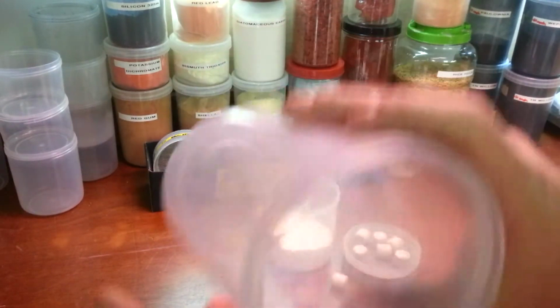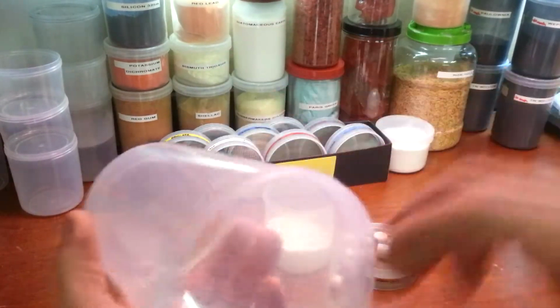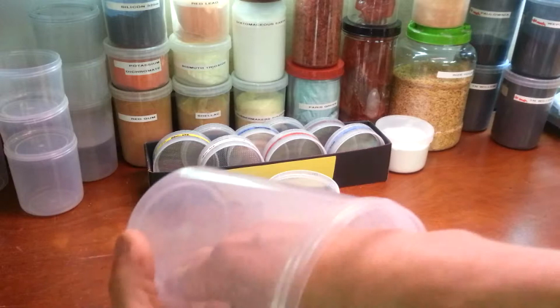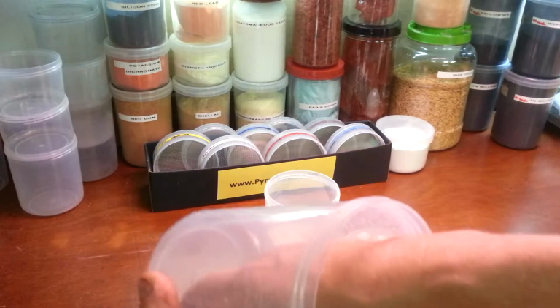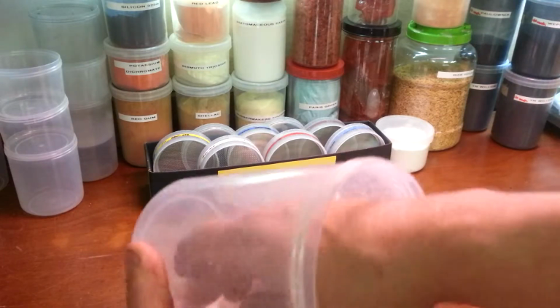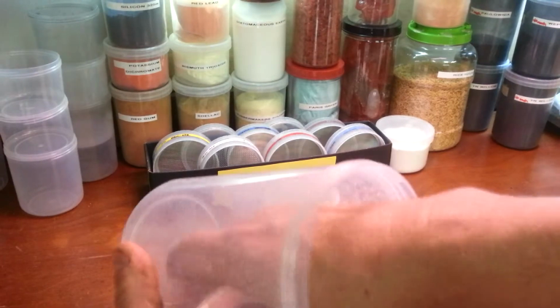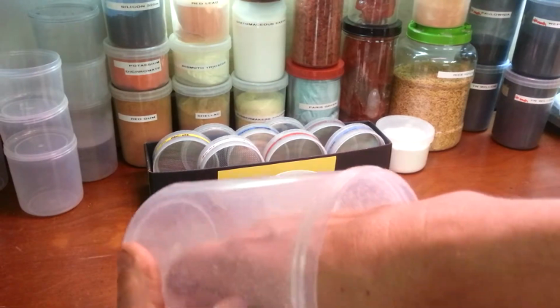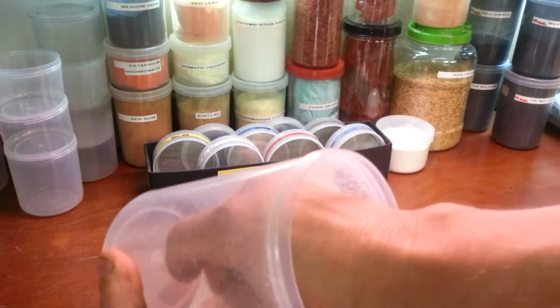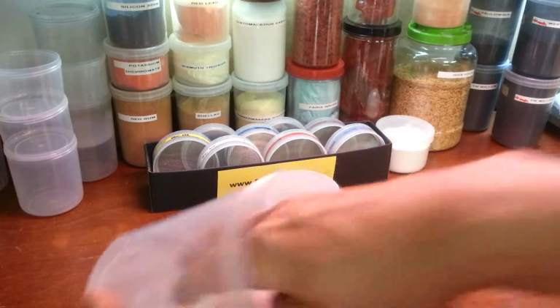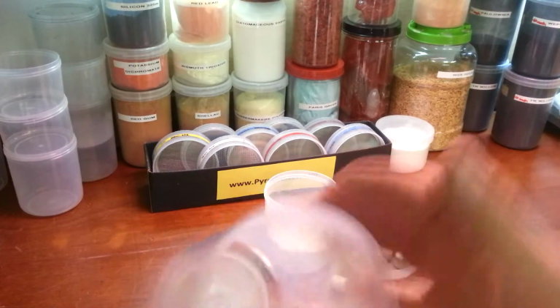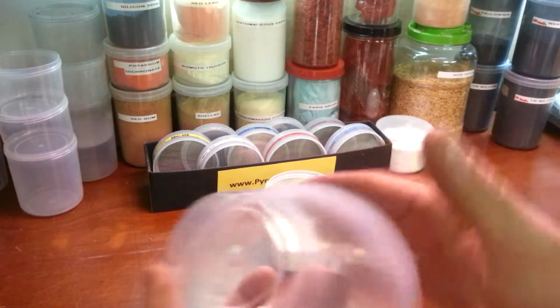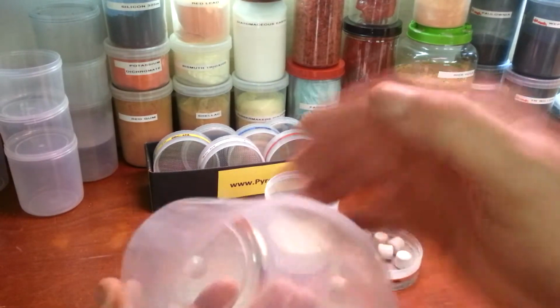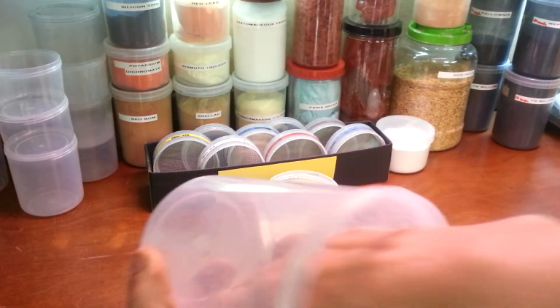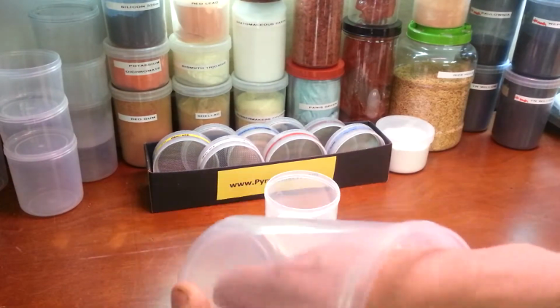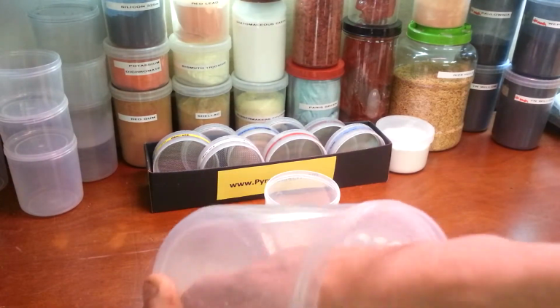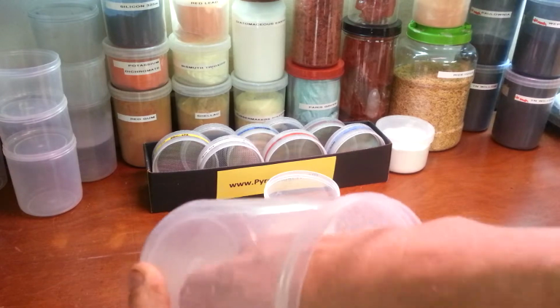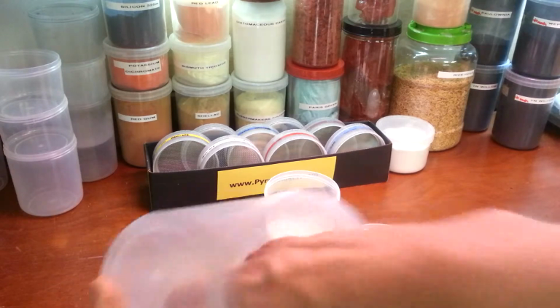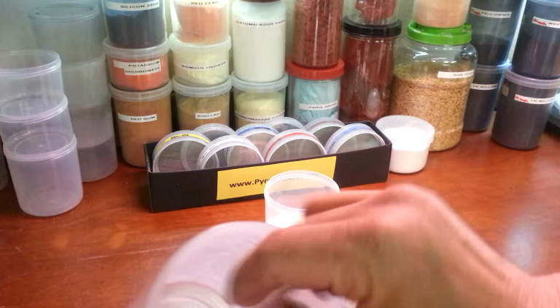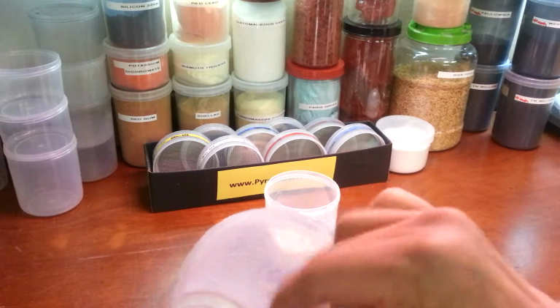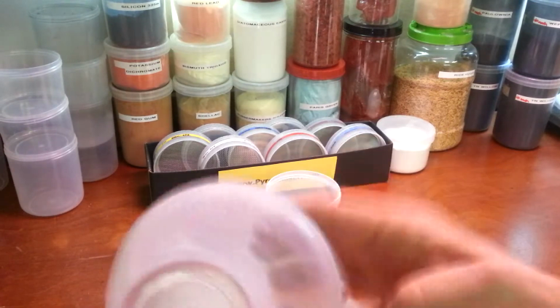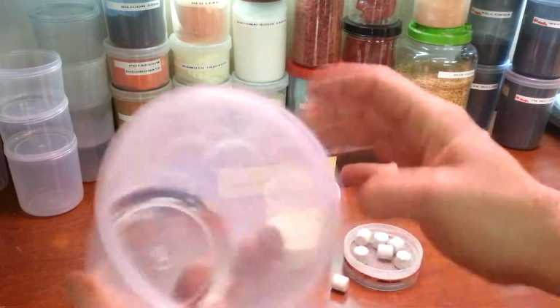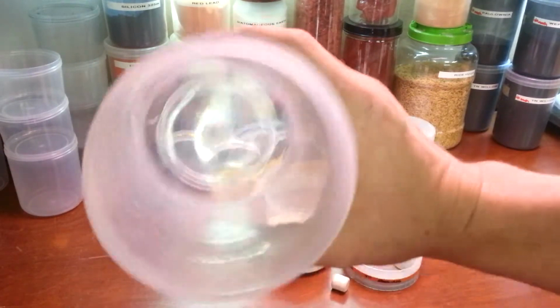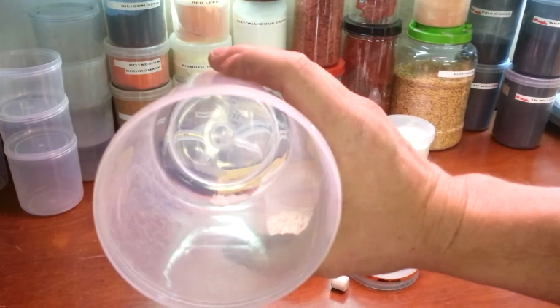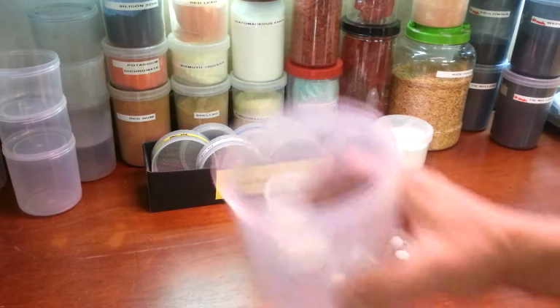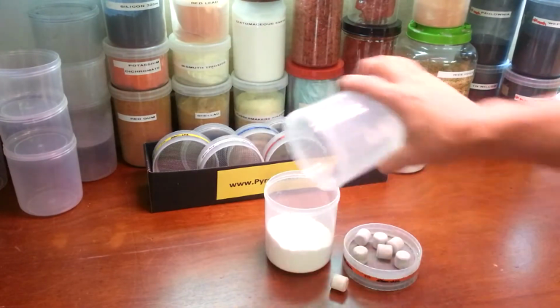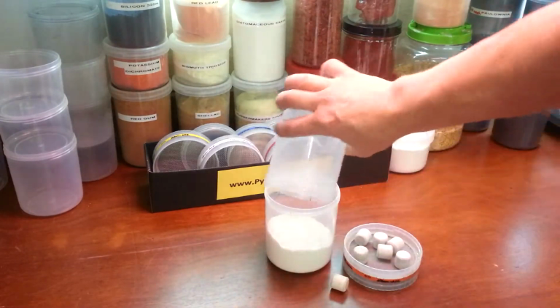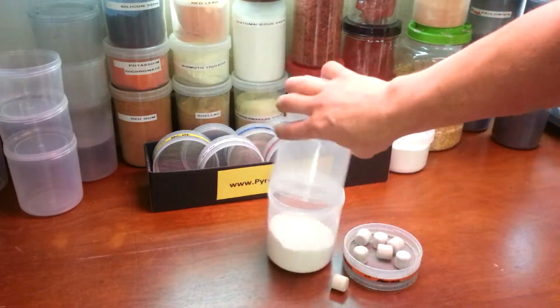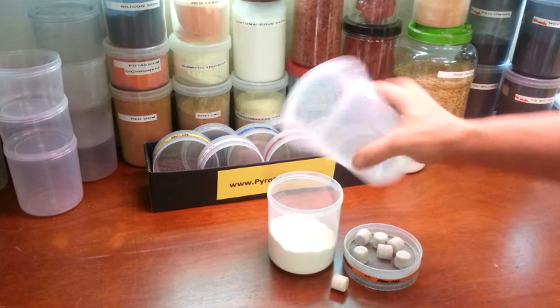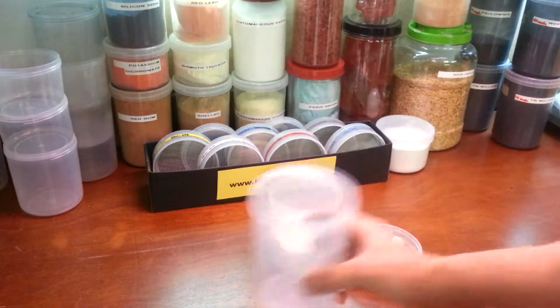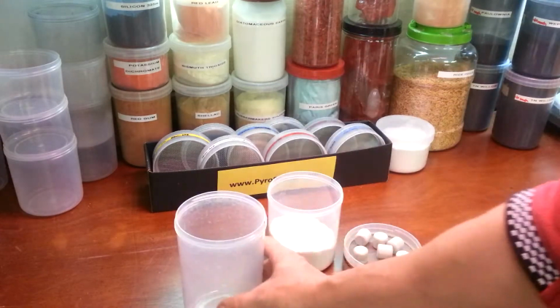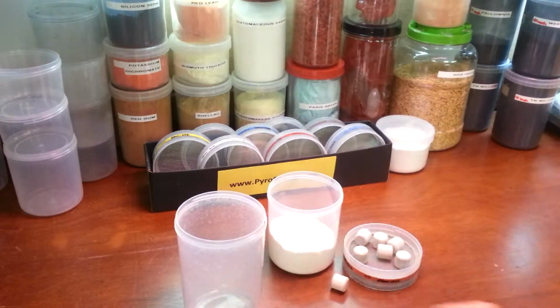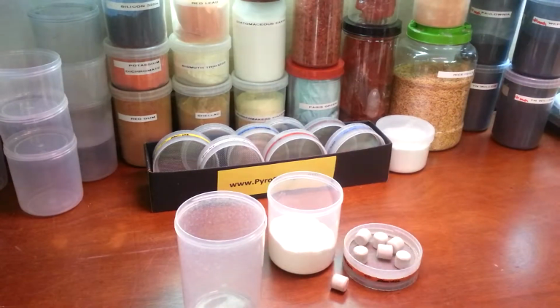You can see I've only got just a couple of little crumbs in the bottom. I just press that with my finger, and guess what — we've got 40 mesh strontium nitrate.